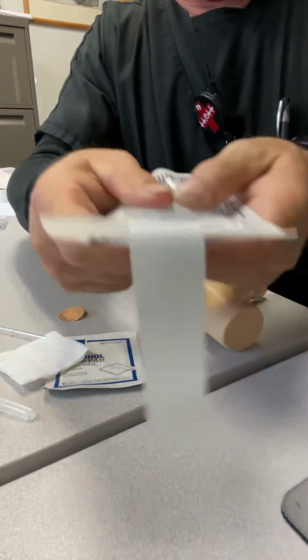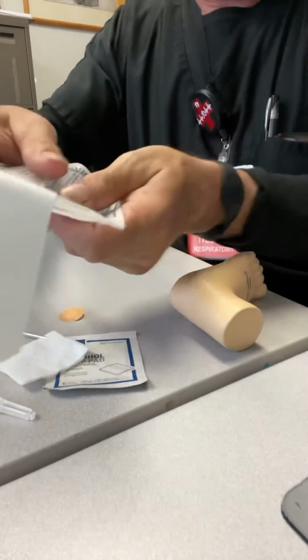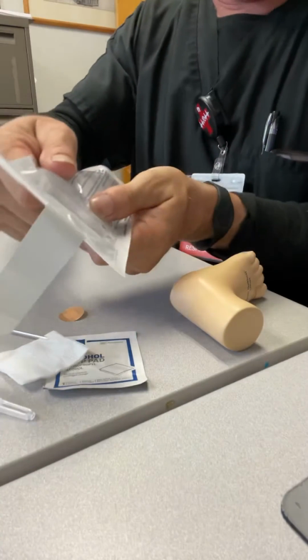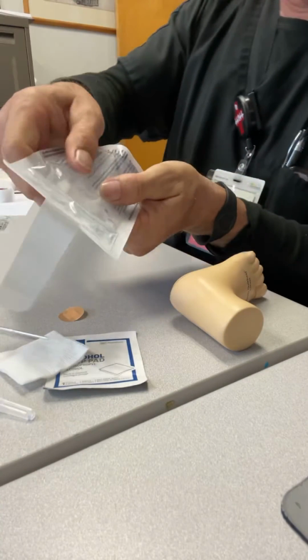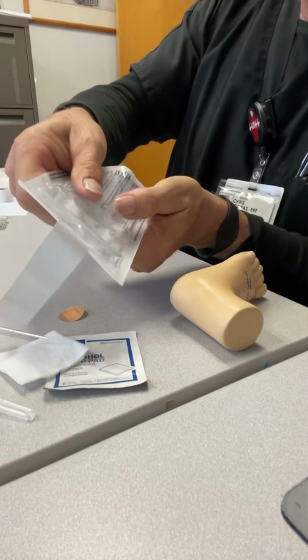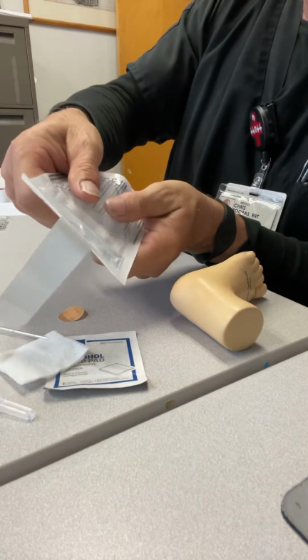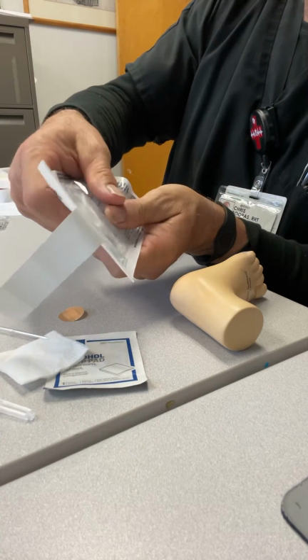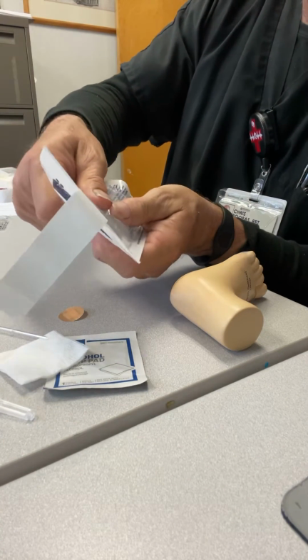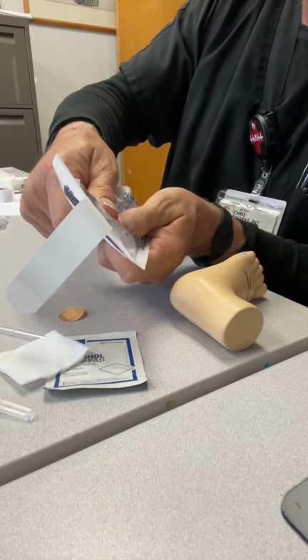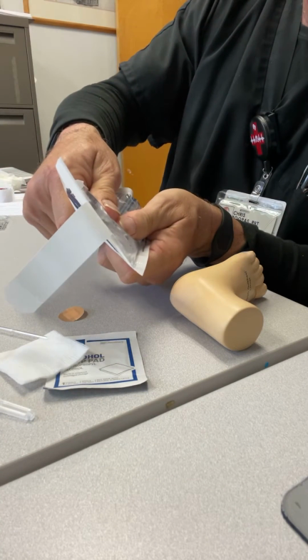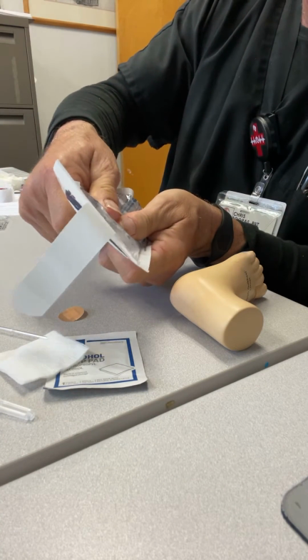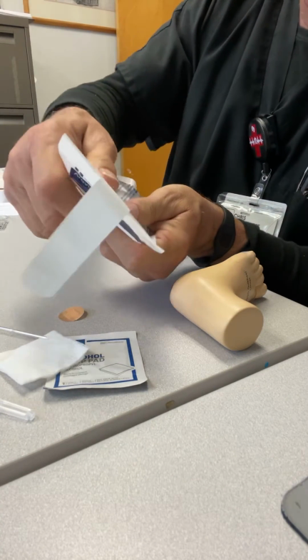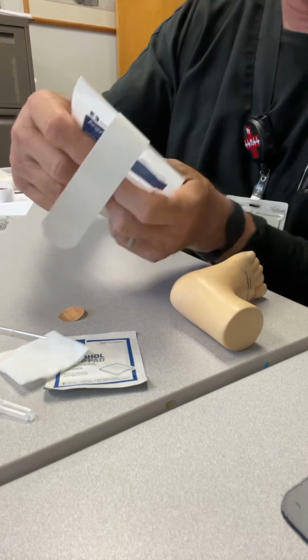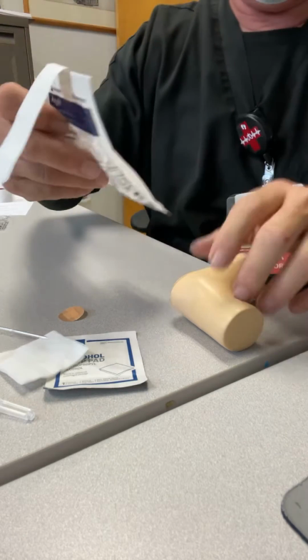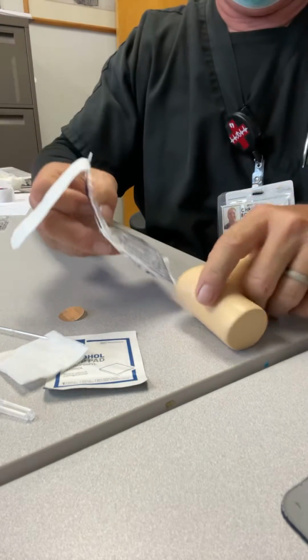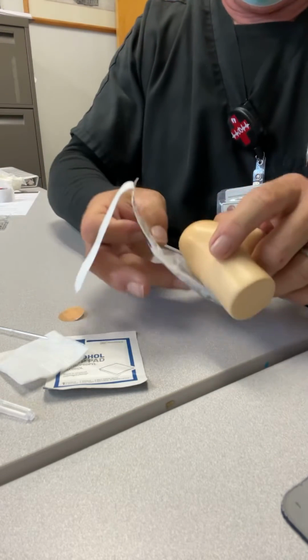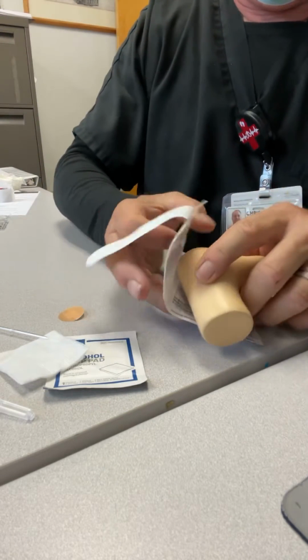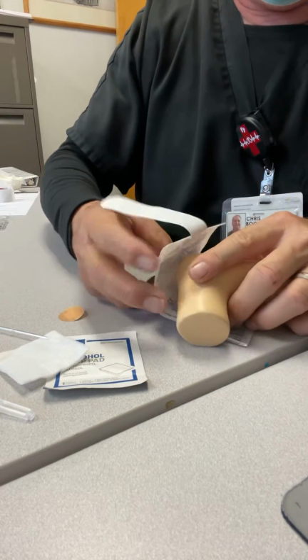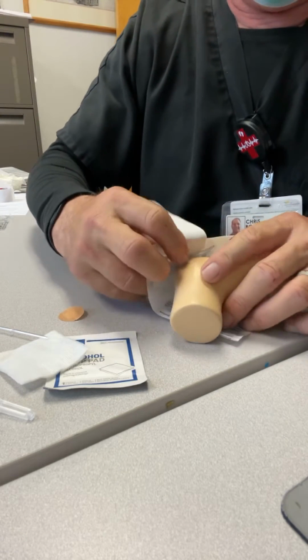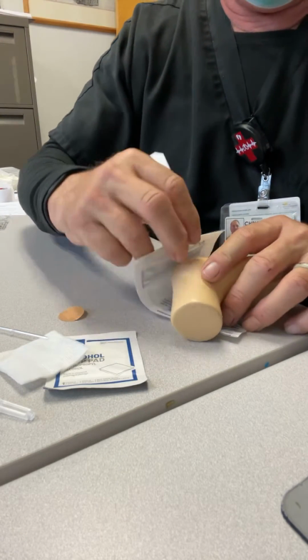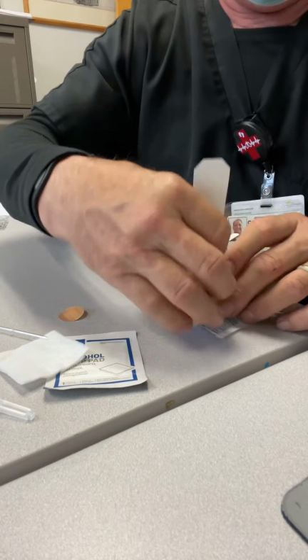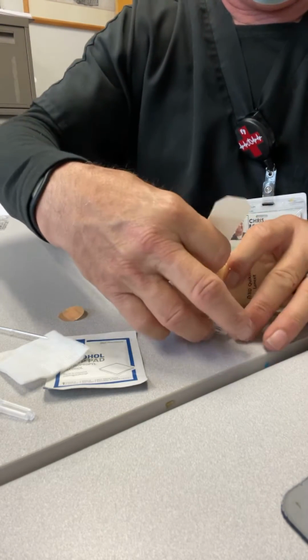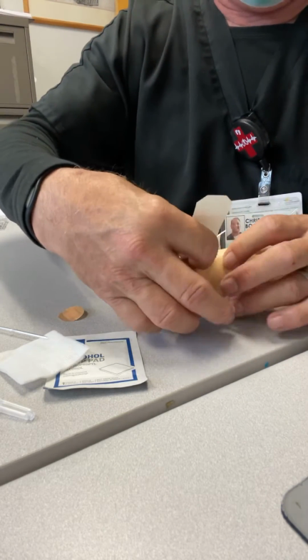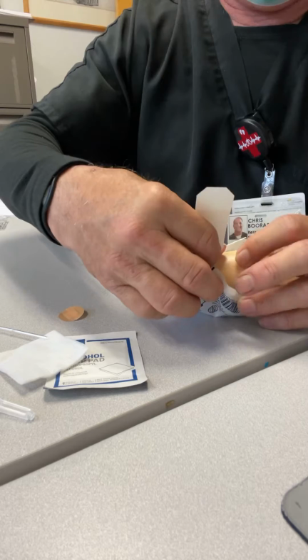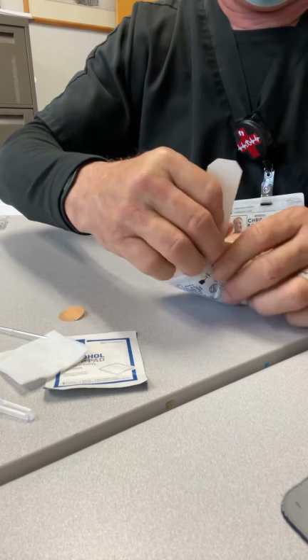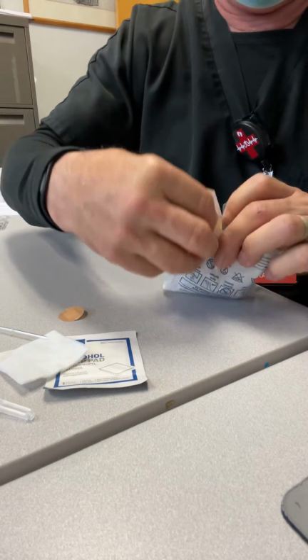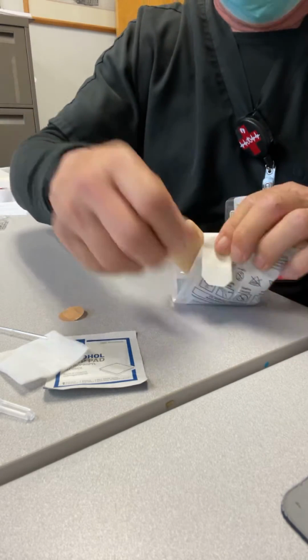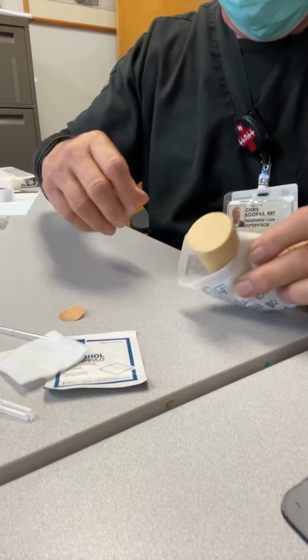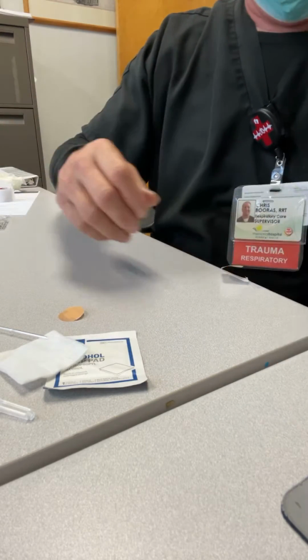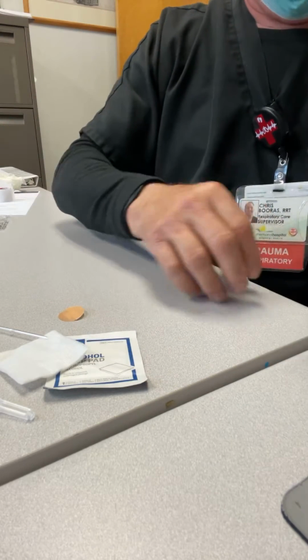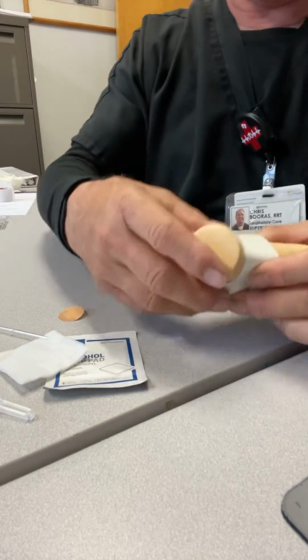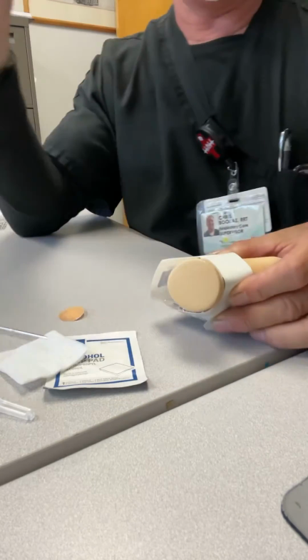You just squeeze — squeeze this really hard and it will bust up and get warm. Get the baby's heel and wrap it around just like that and let it warm.